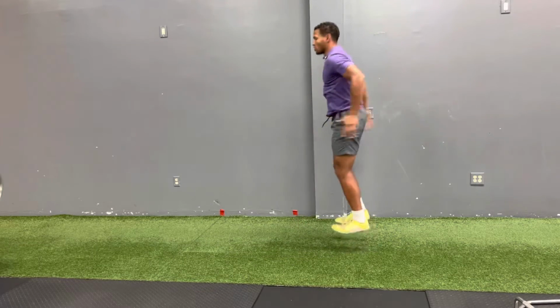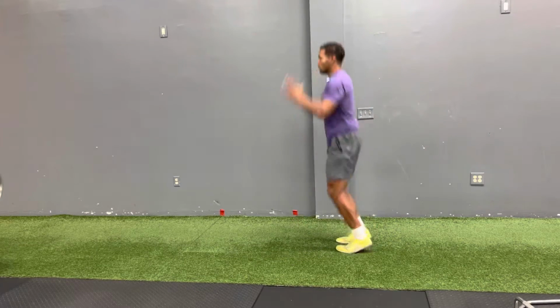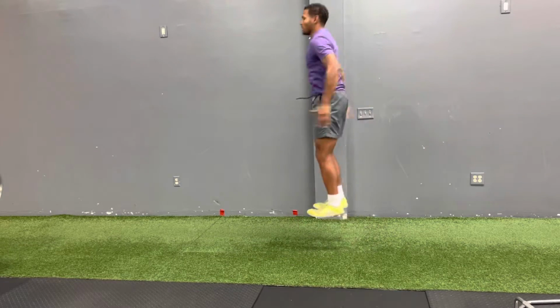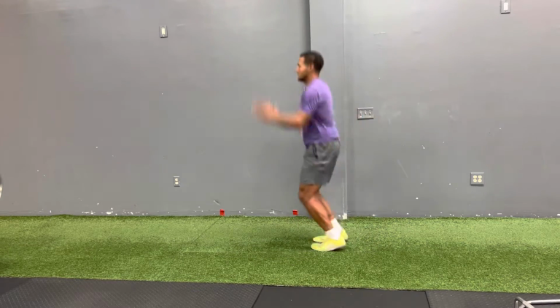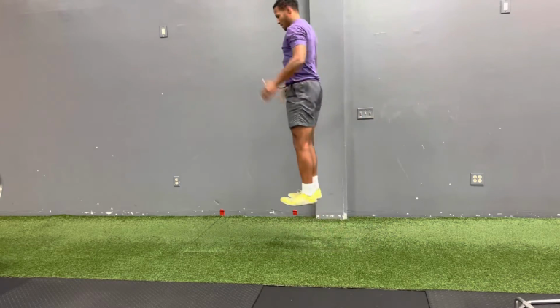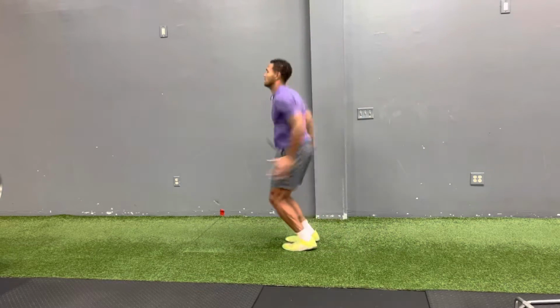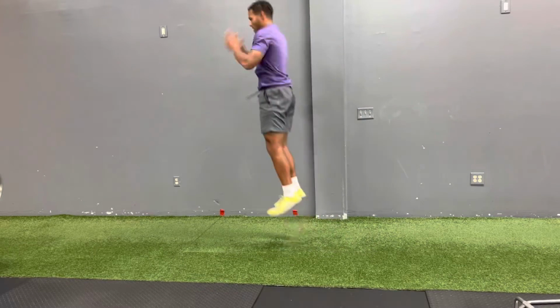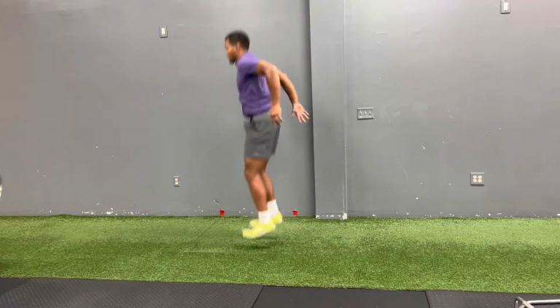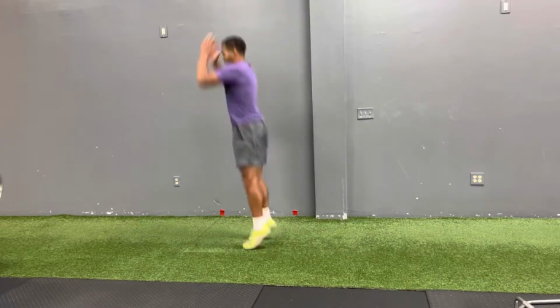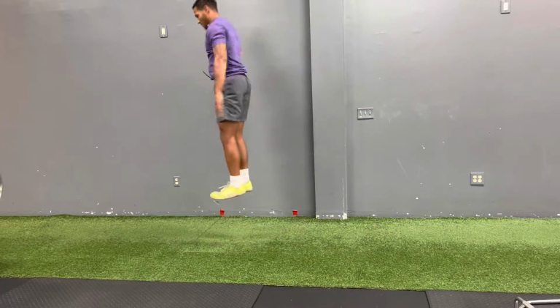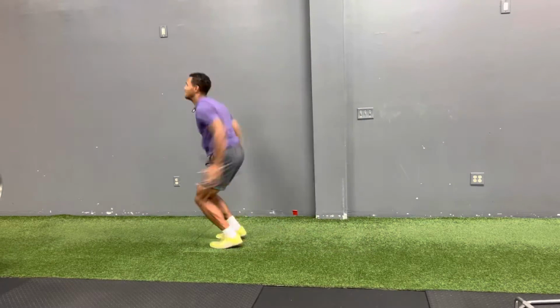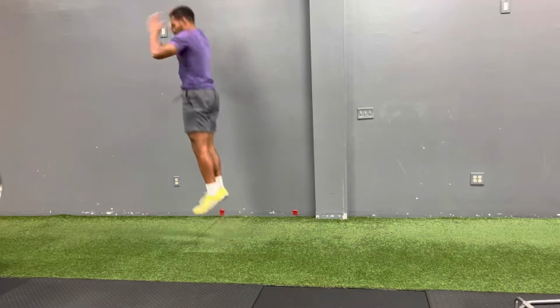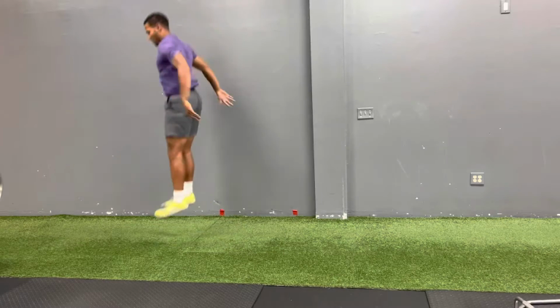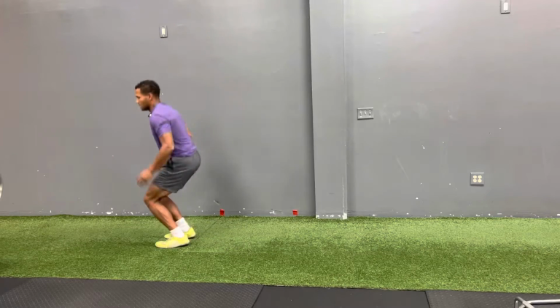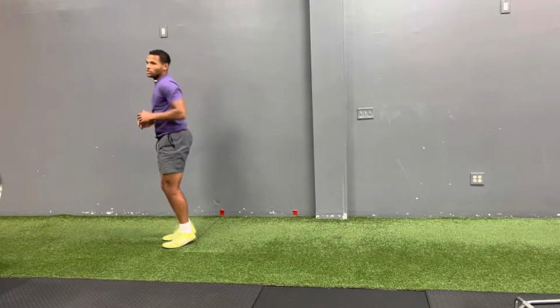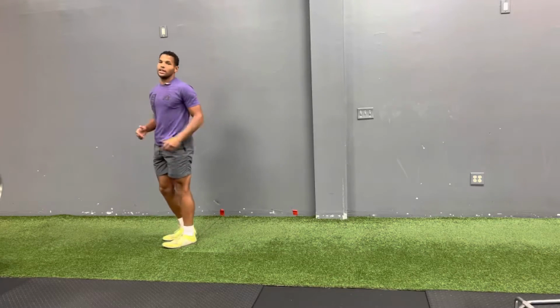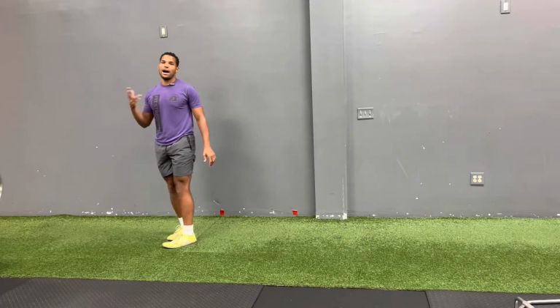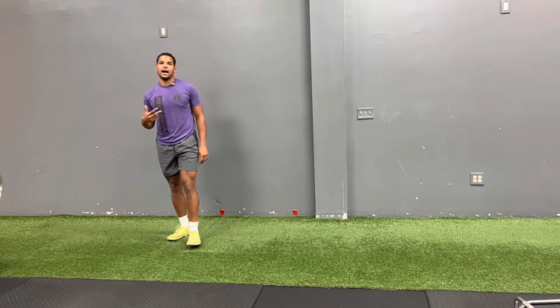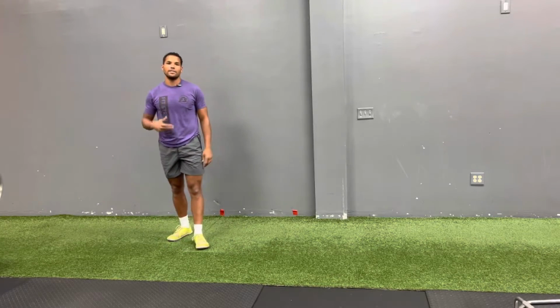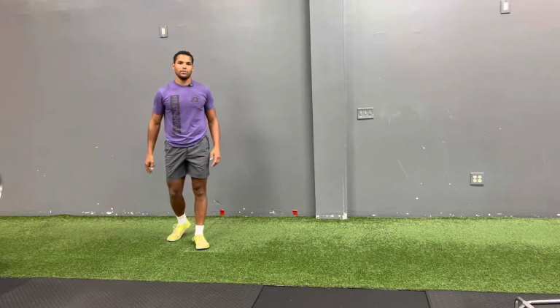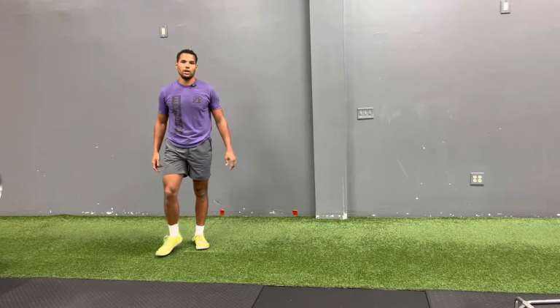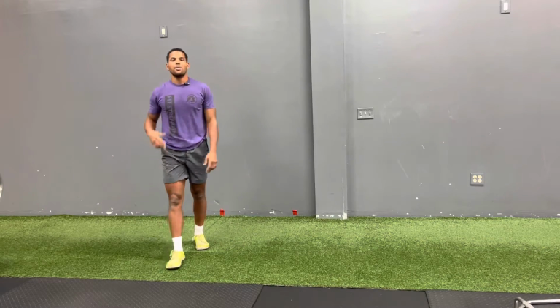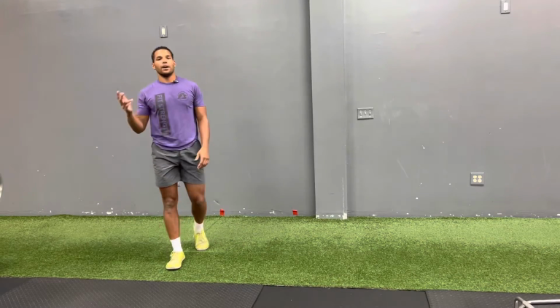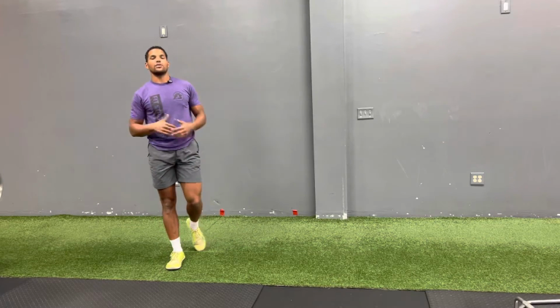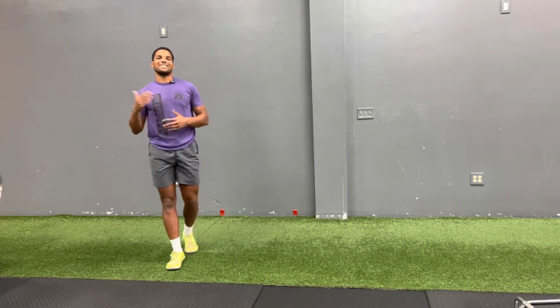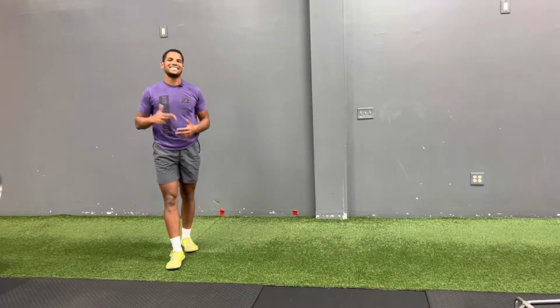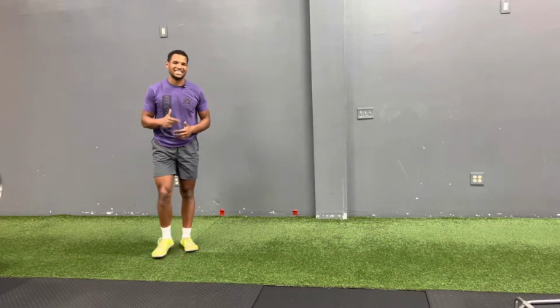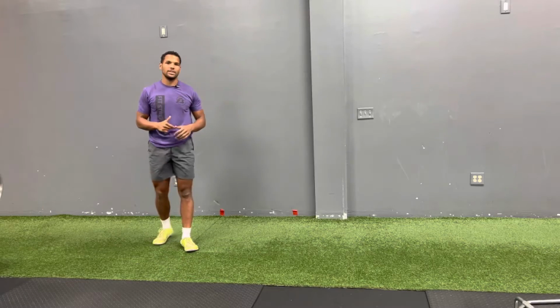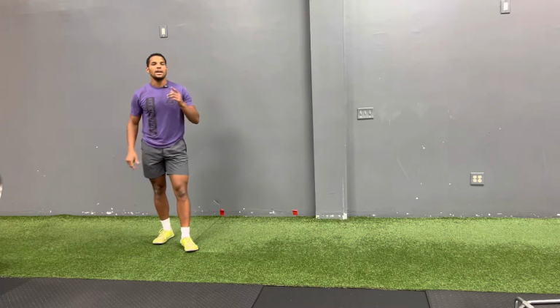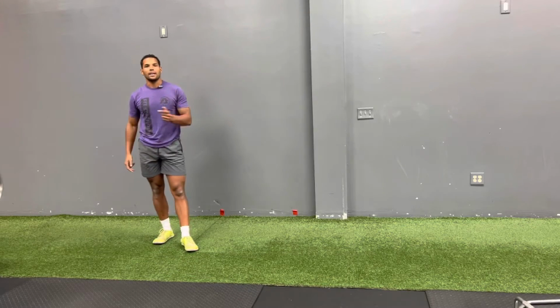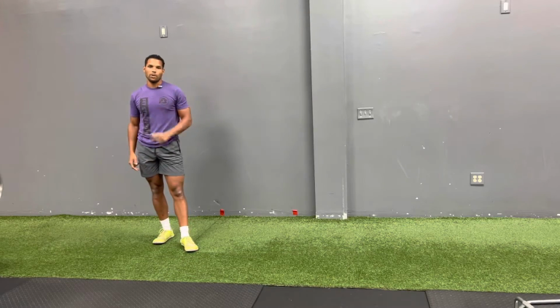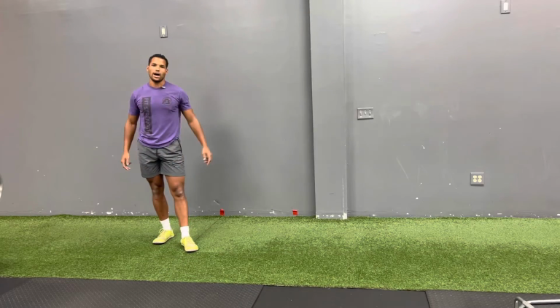Just going forward — hop, hop, hop — trying to get up higher and higher every time we jump, preparing you for more intense activities. That is our pogo hop.